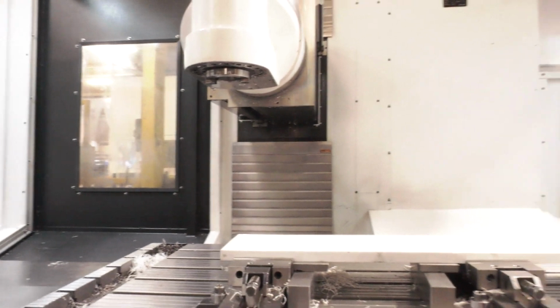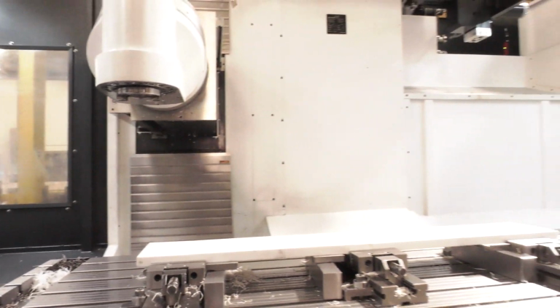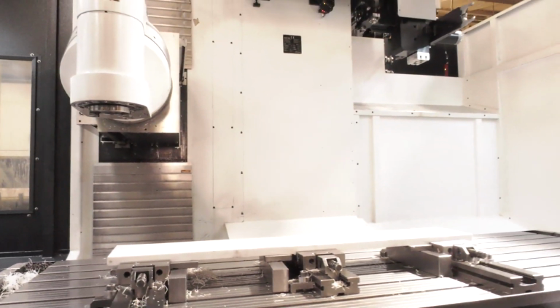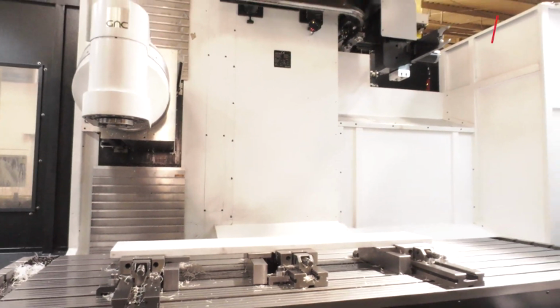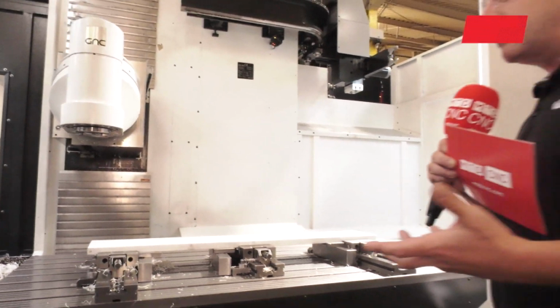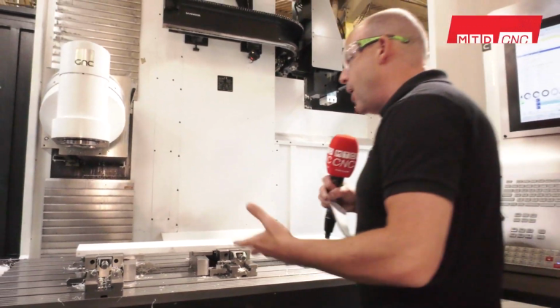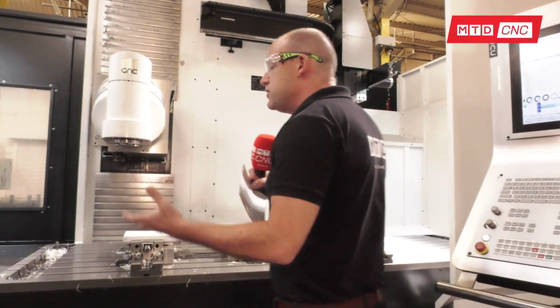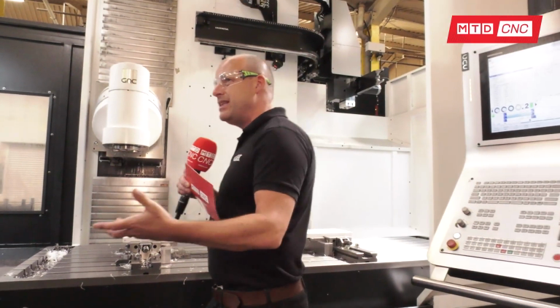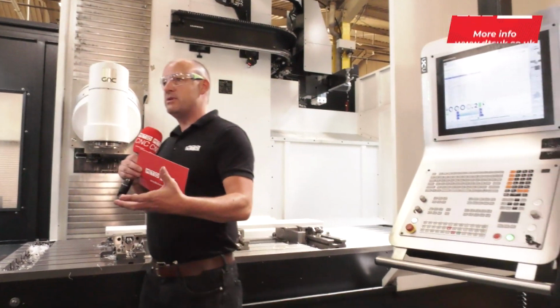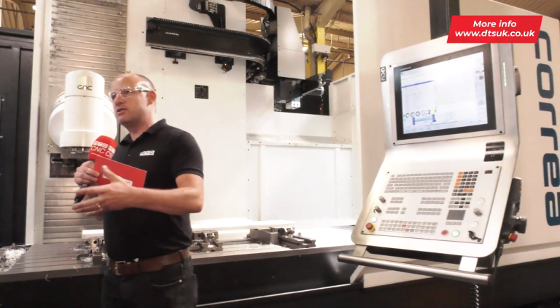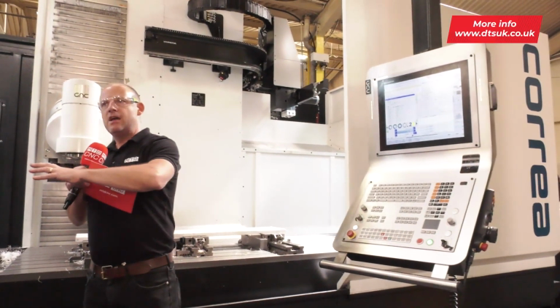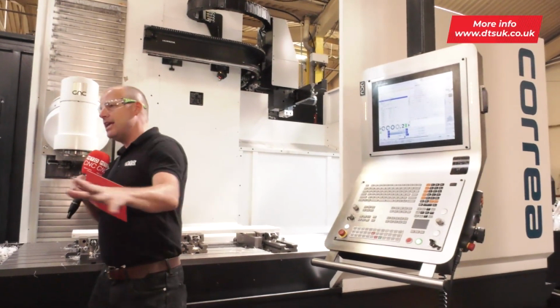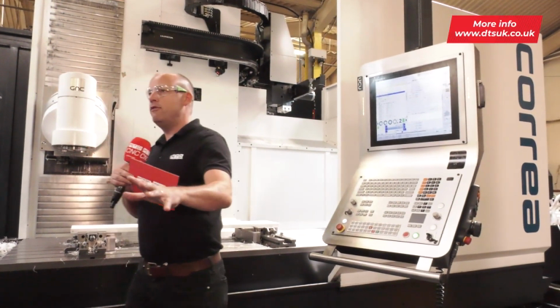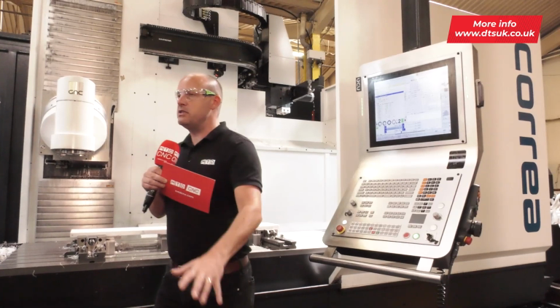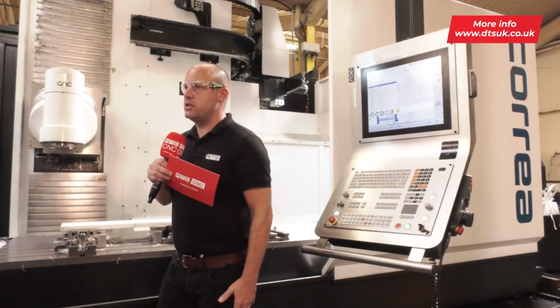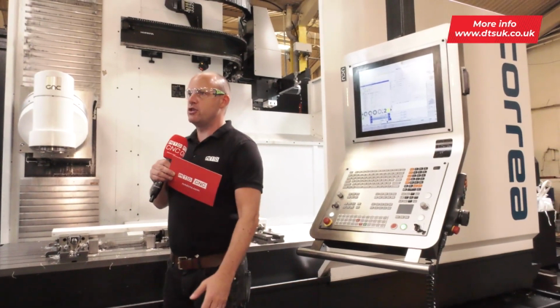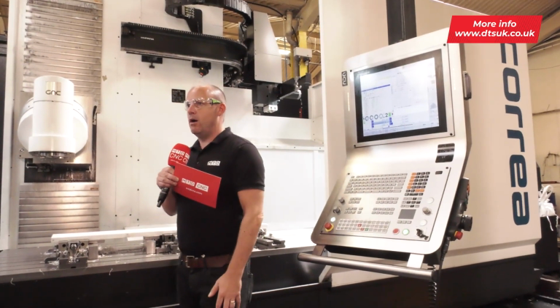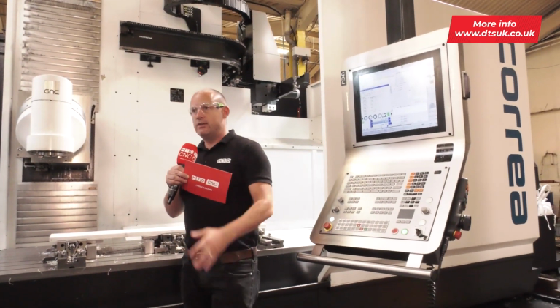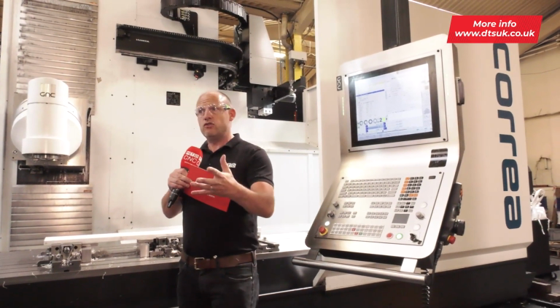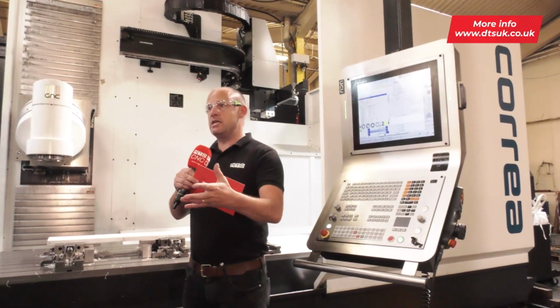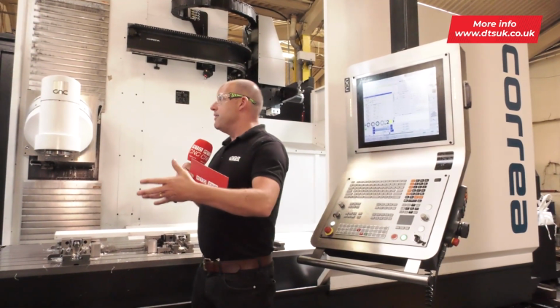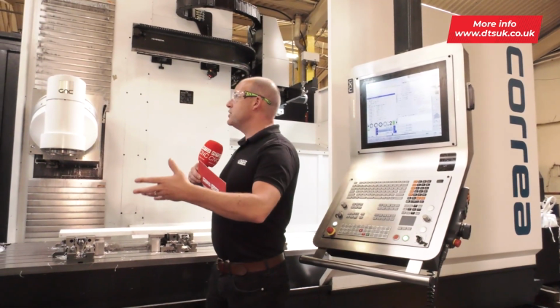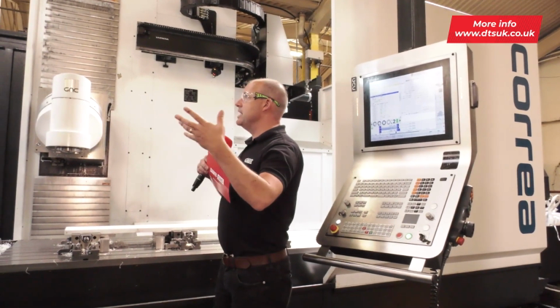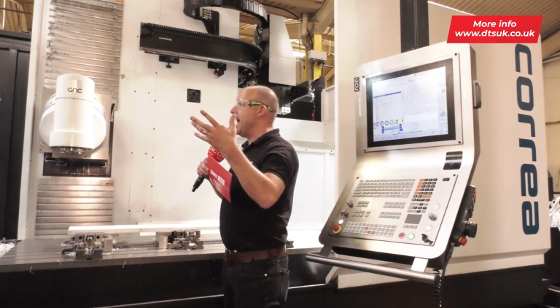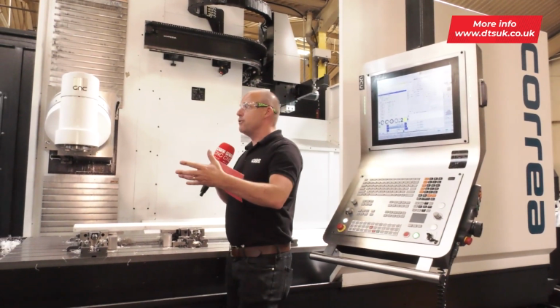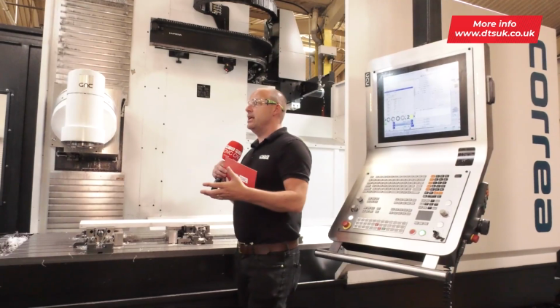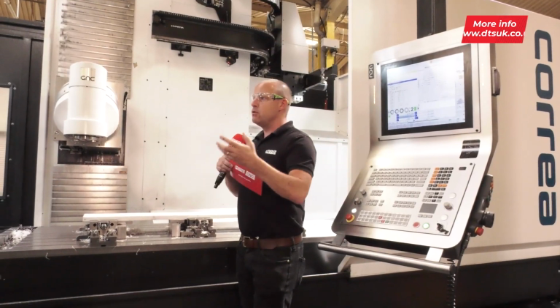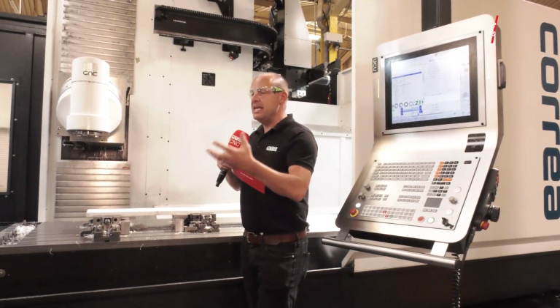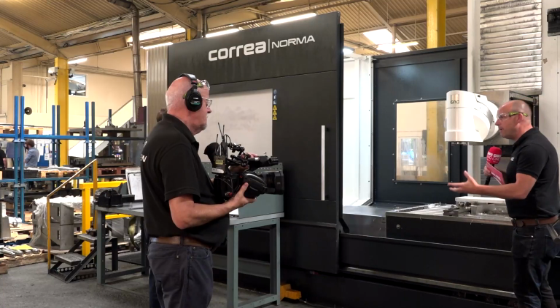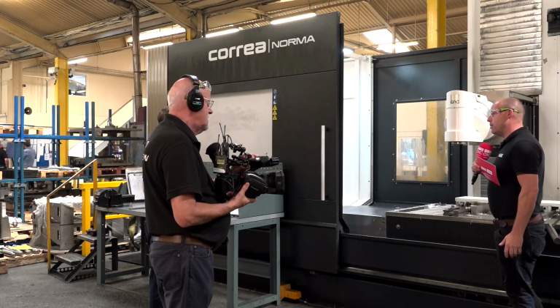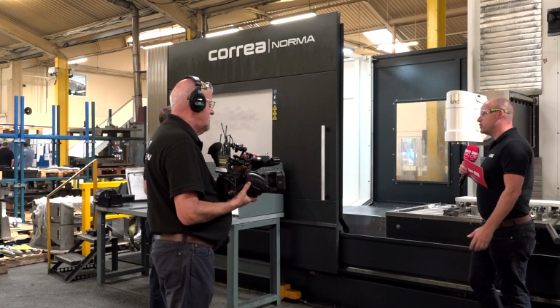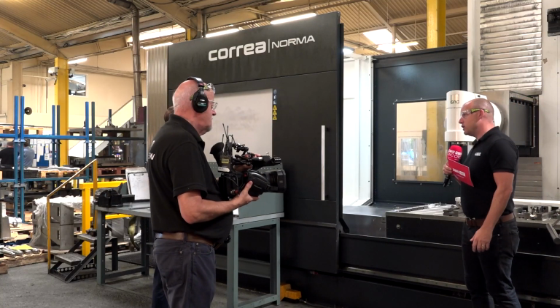It can reduce the cost of running by up to 20%. So they've taken all of this into consideration — not just the access and the accuracy, but also the economics of running a machine.